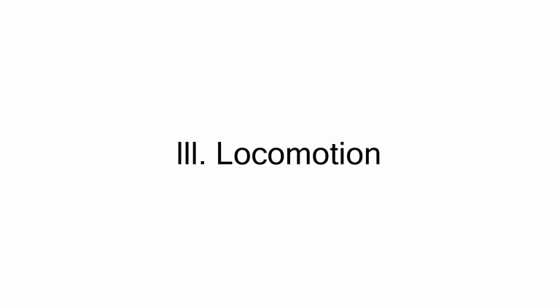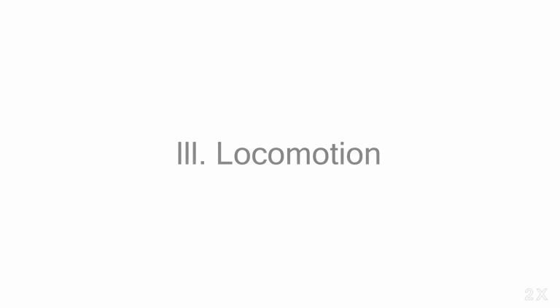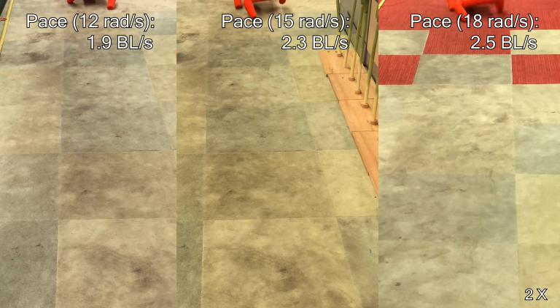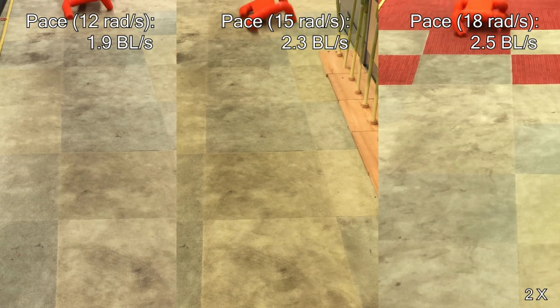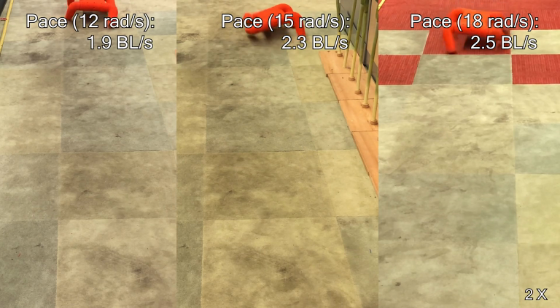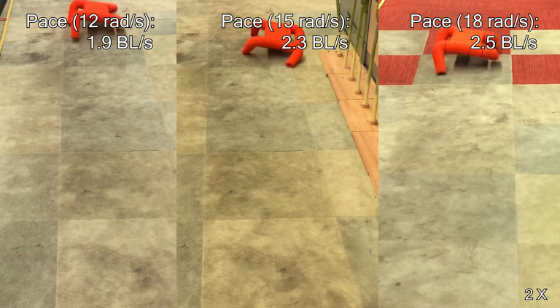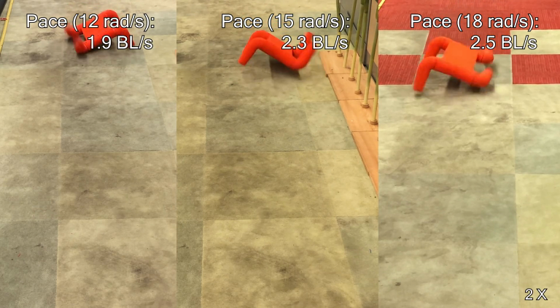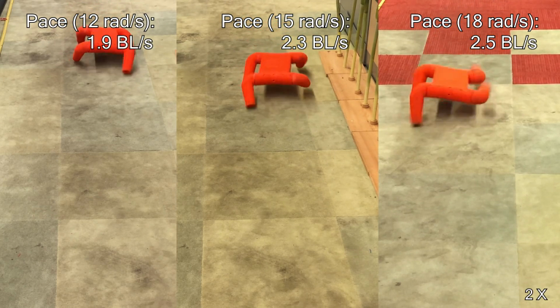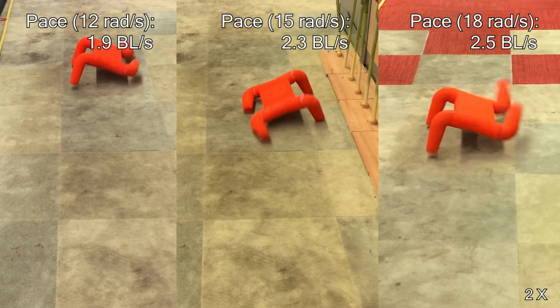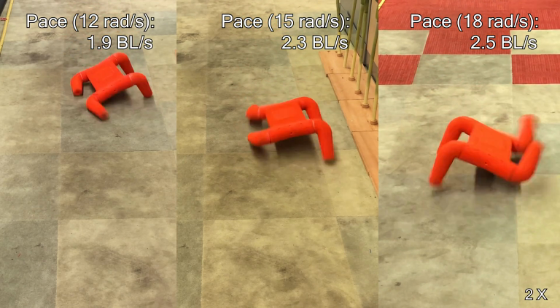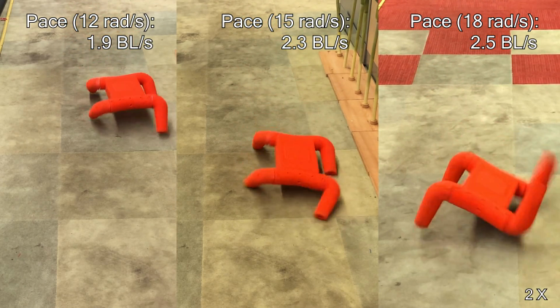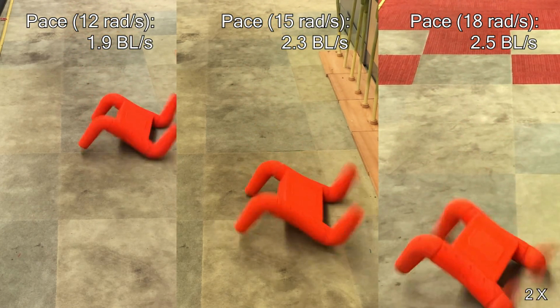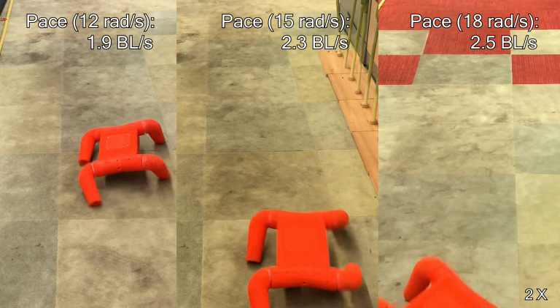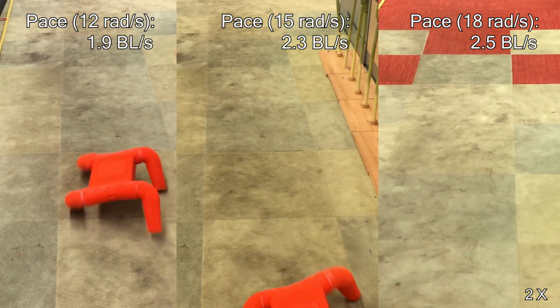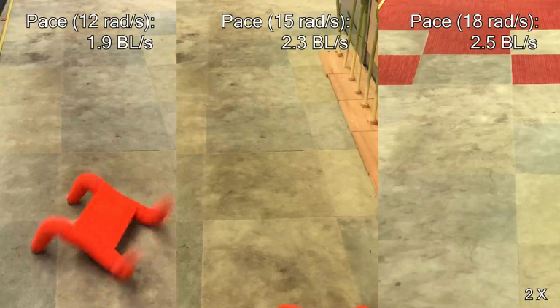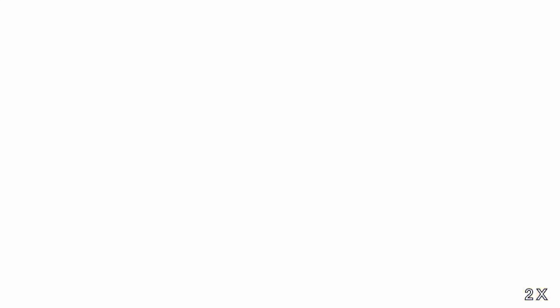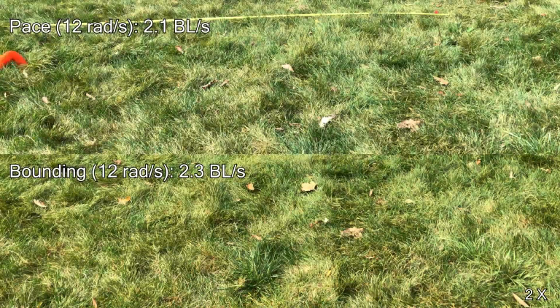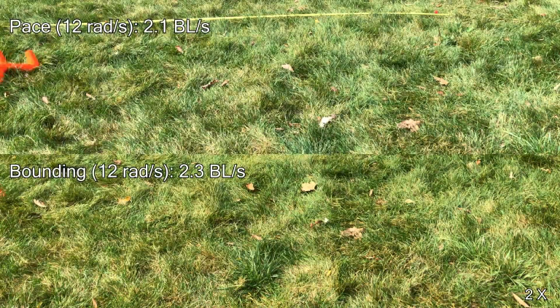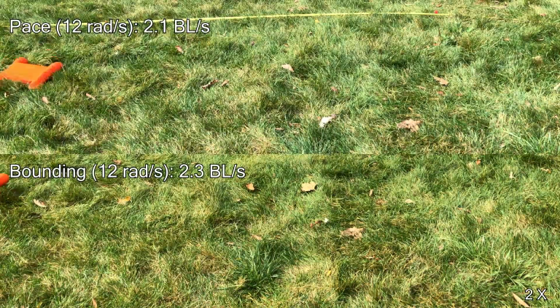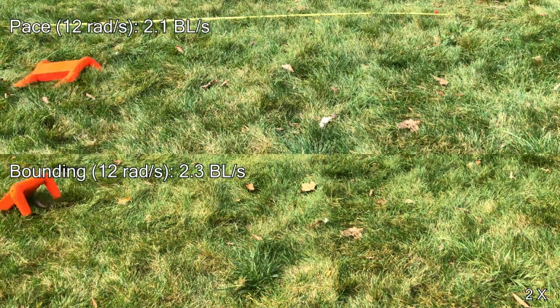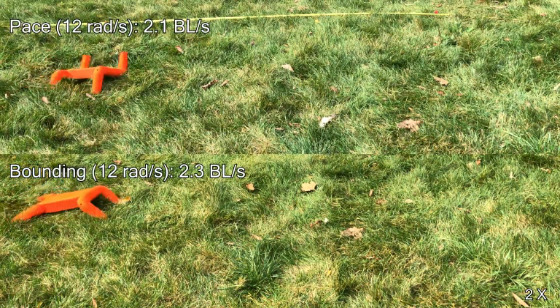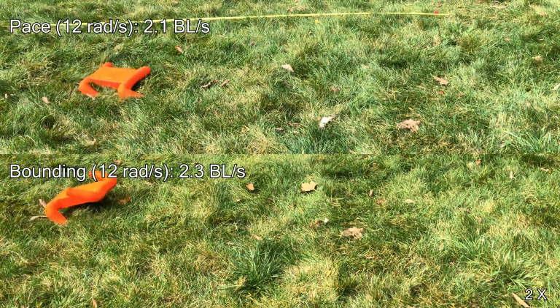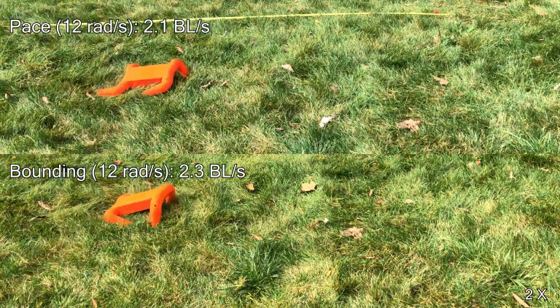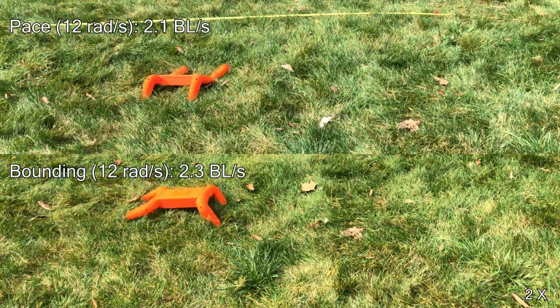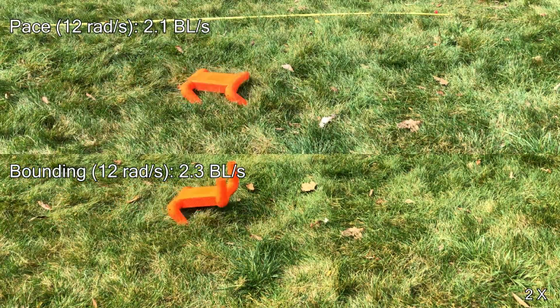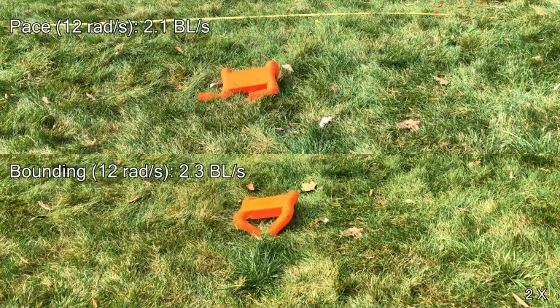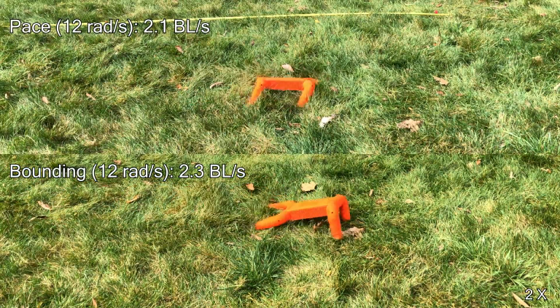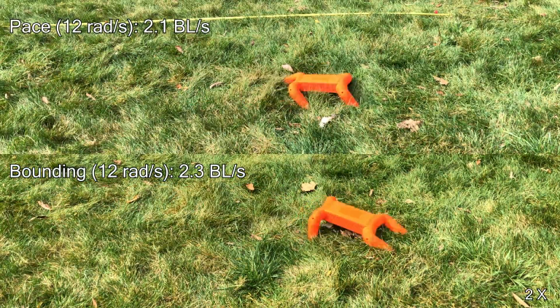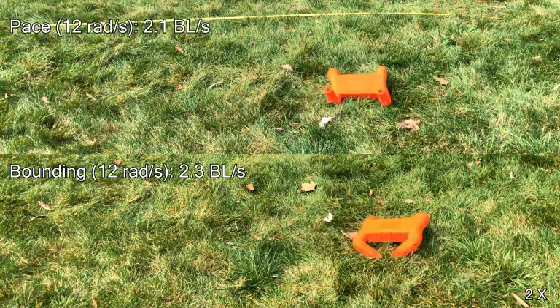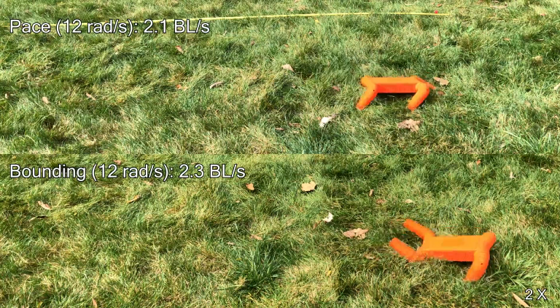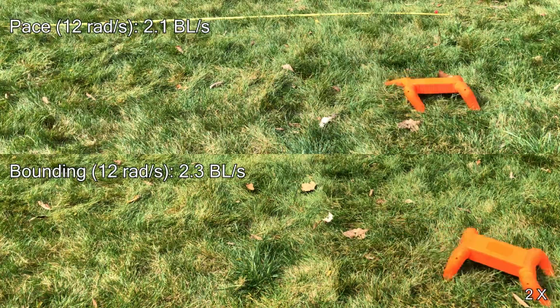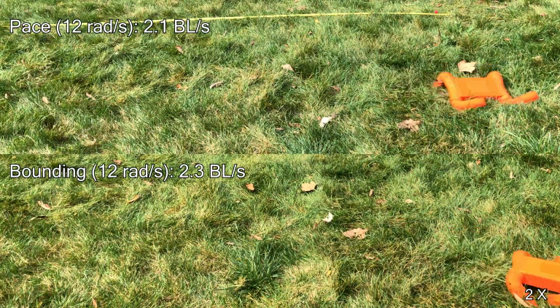The Flexapod can run as fast as 2.5 body lengths per second on a carpet. We tested its locomotion on various terrain, for example on grass terrain.